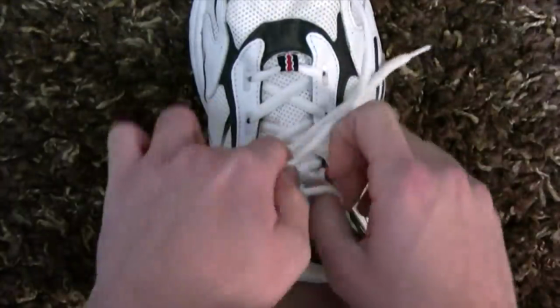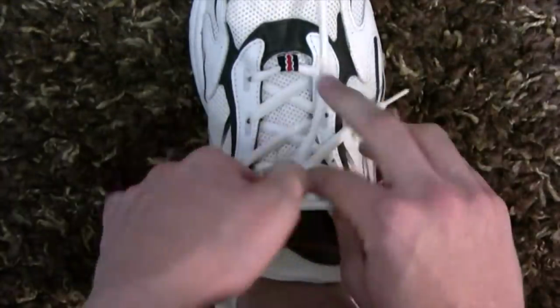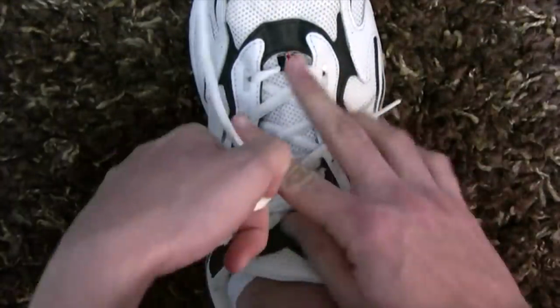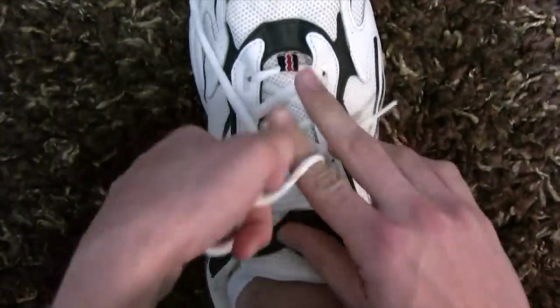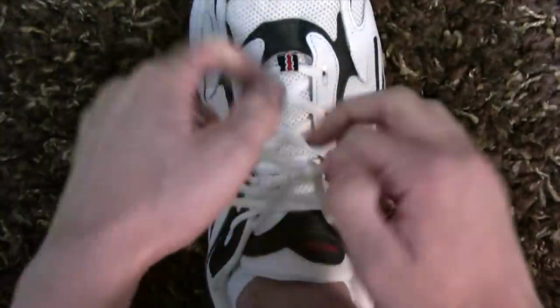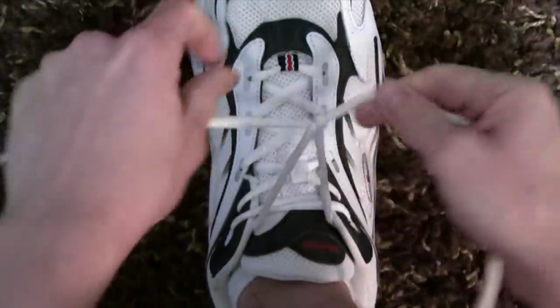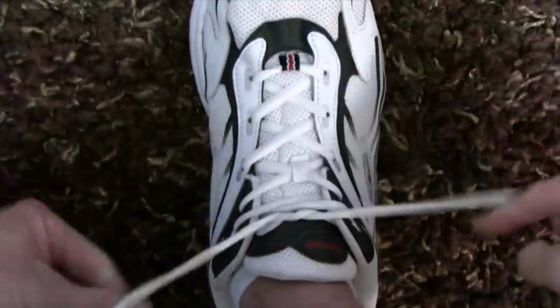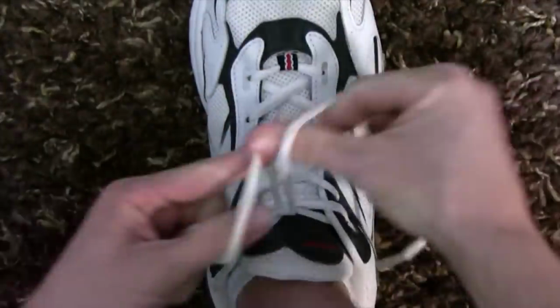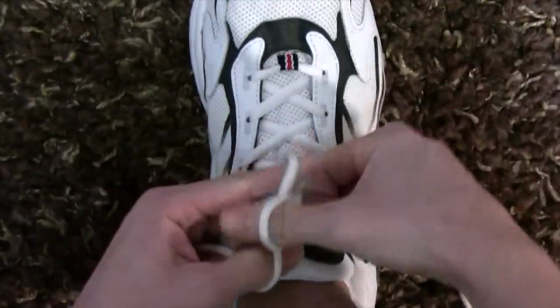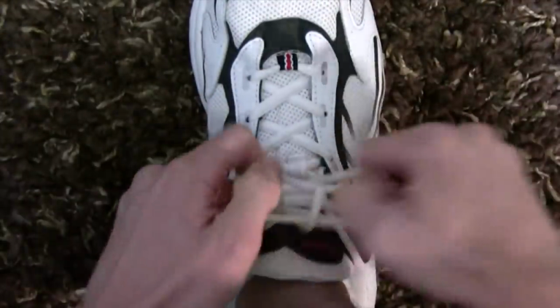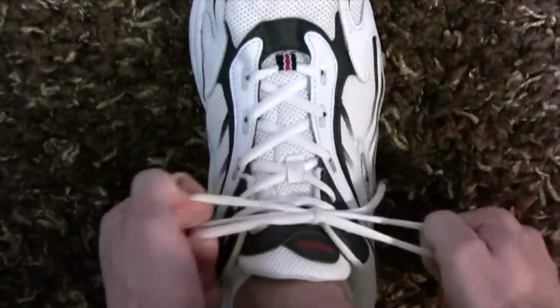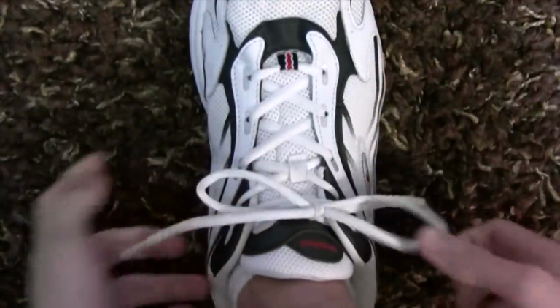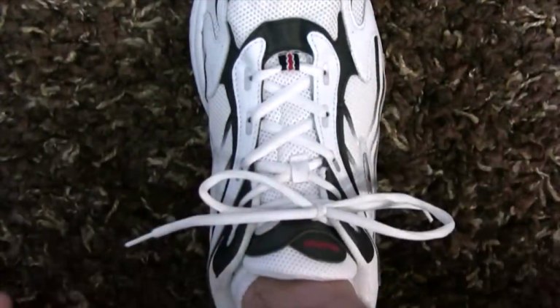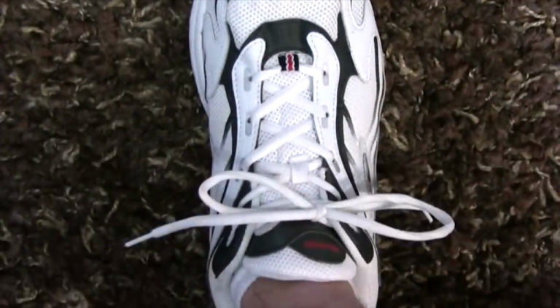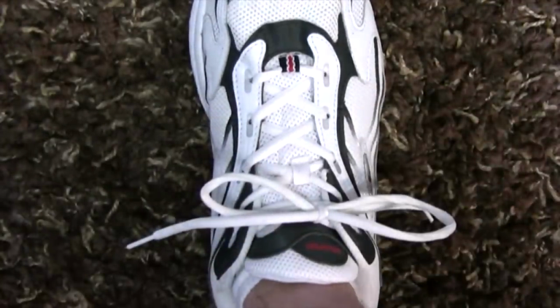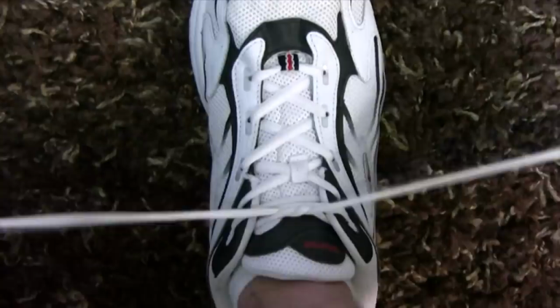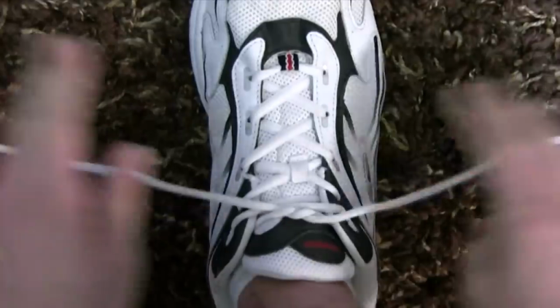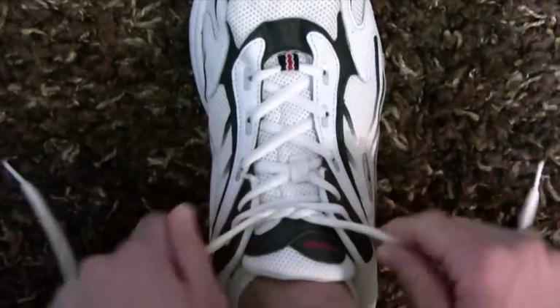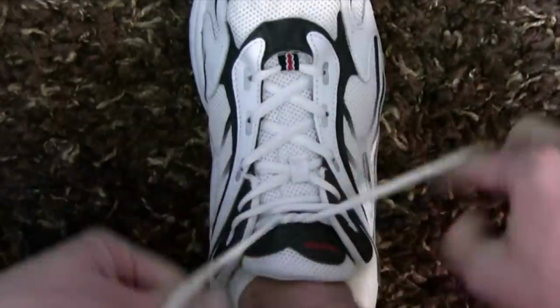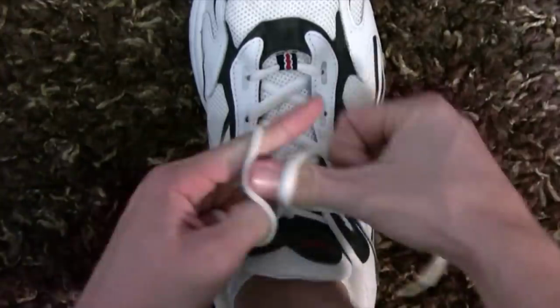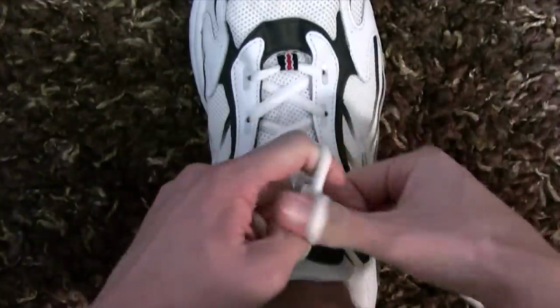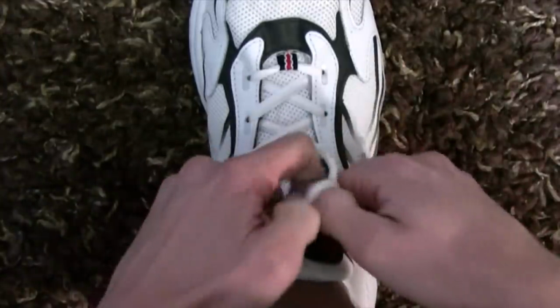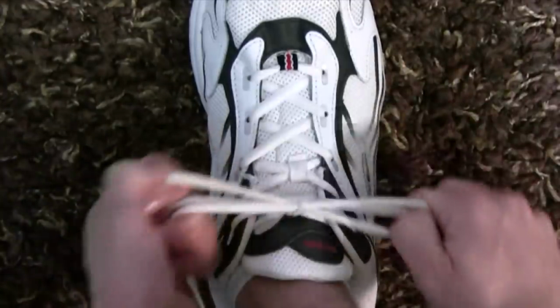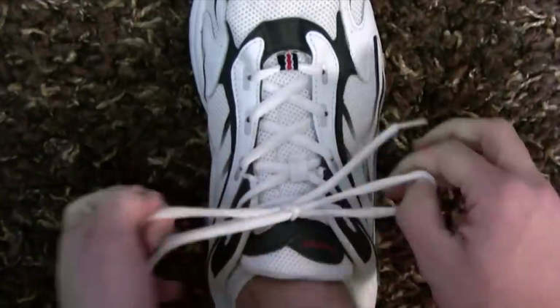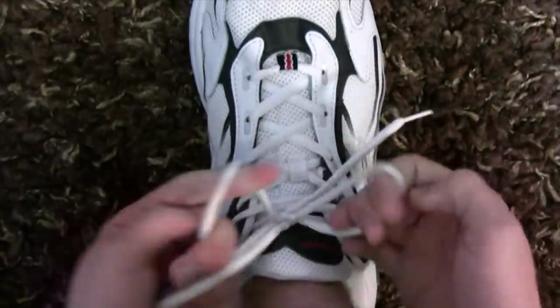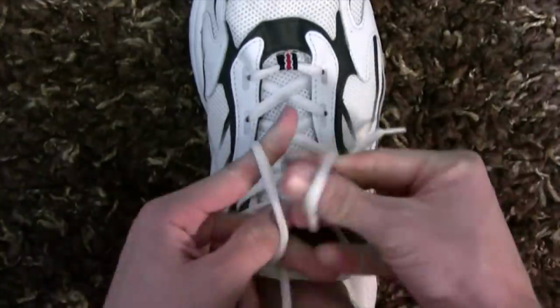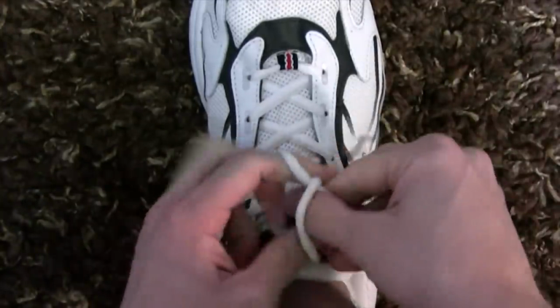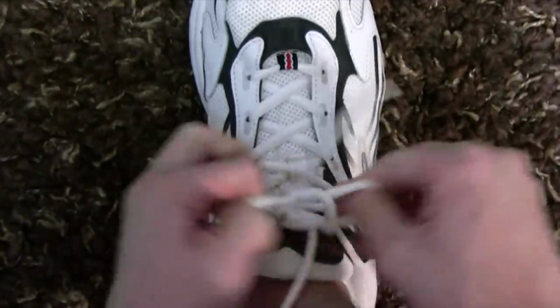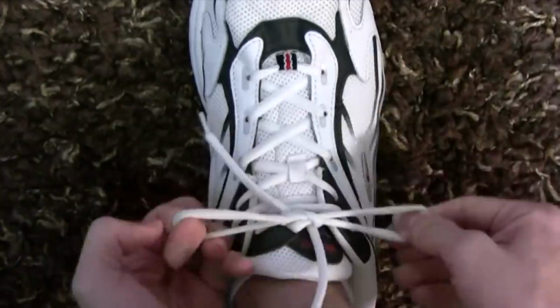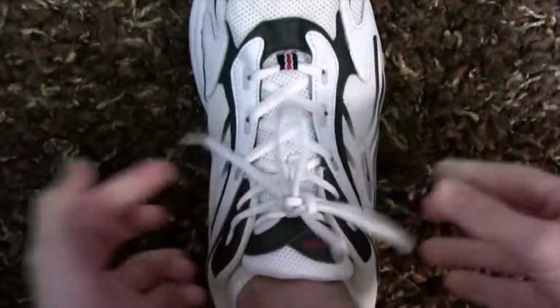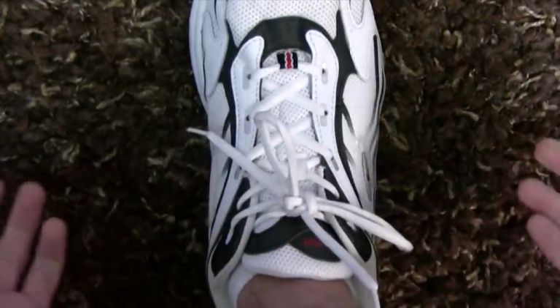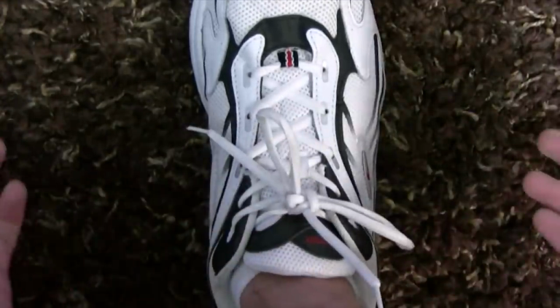But here, watch this quicker way. Bam, done. Bam, you can even double tie that way. Bam.